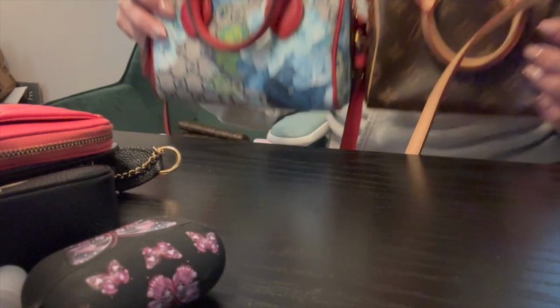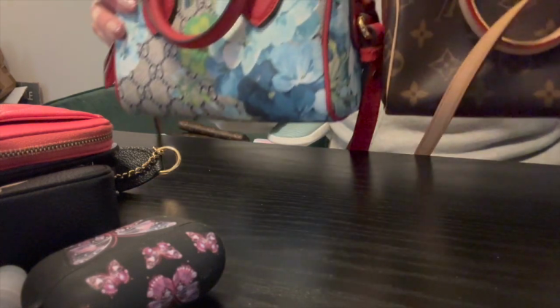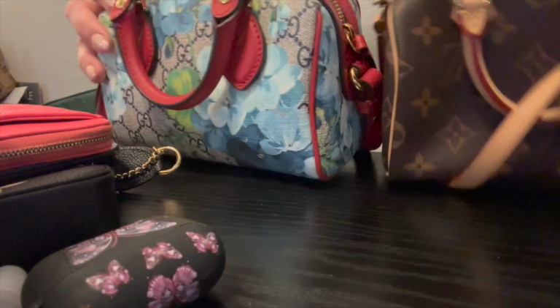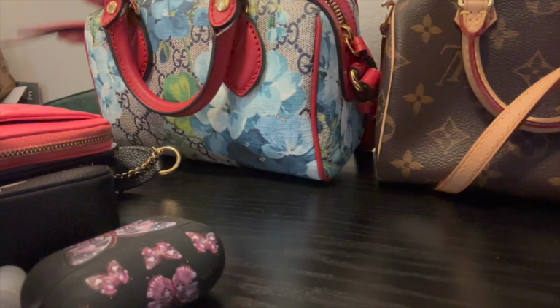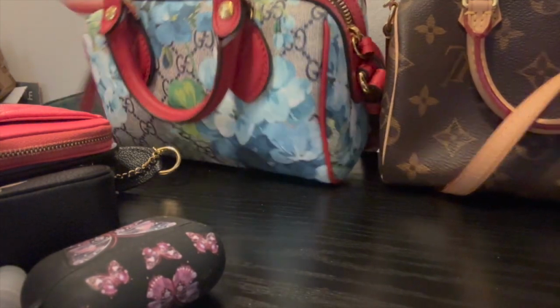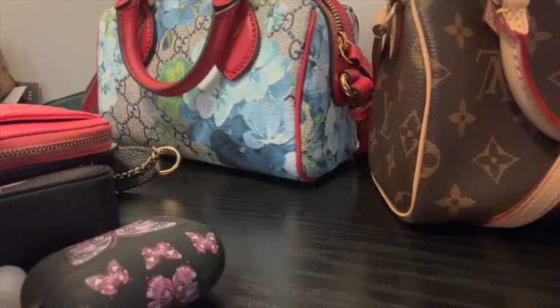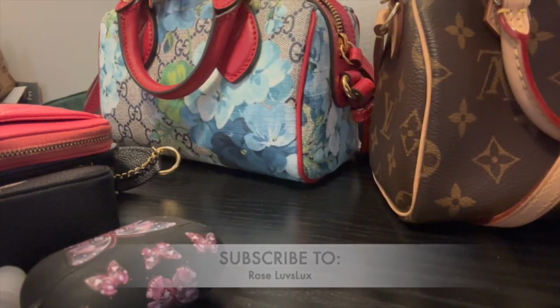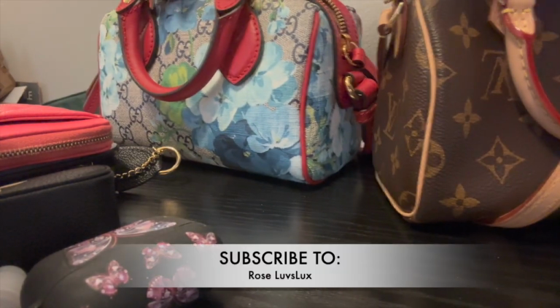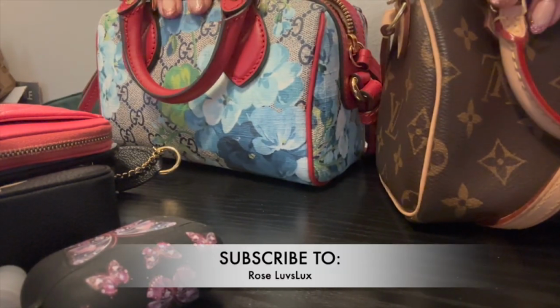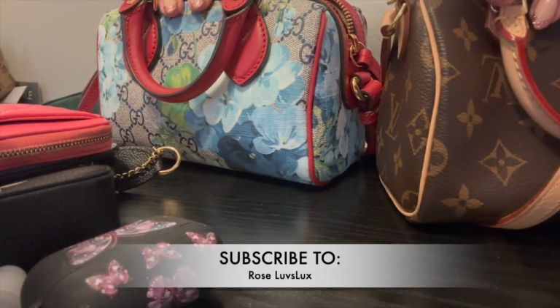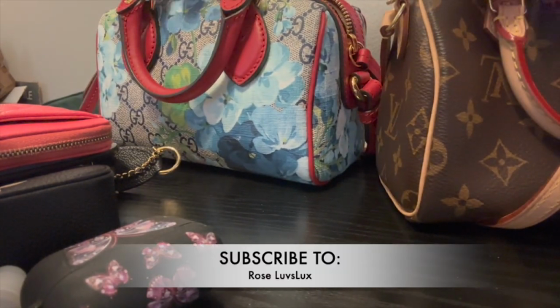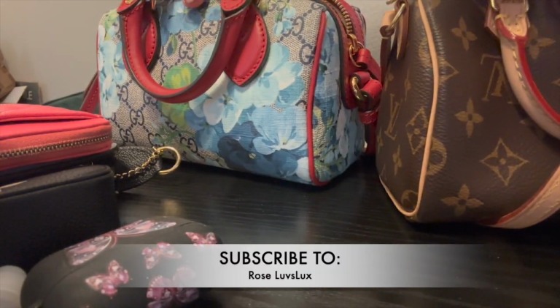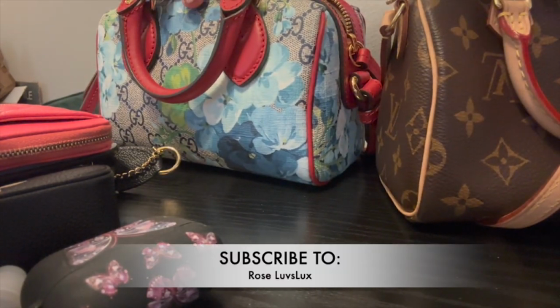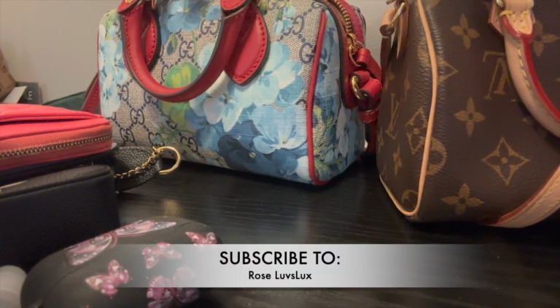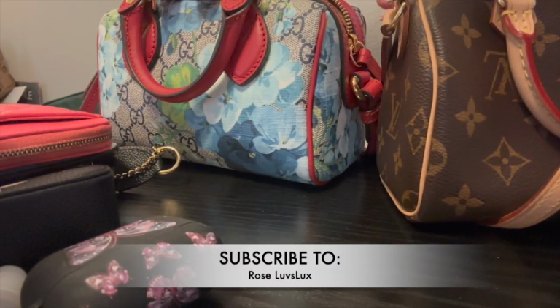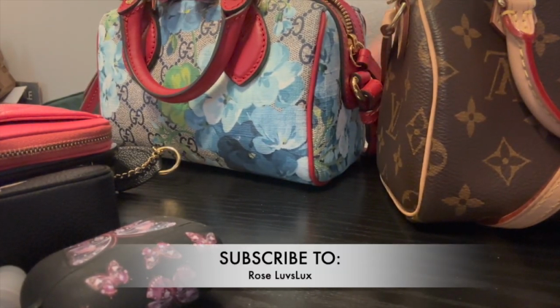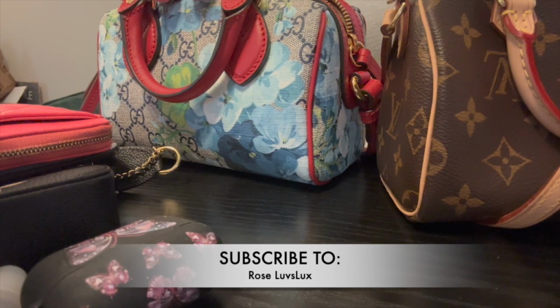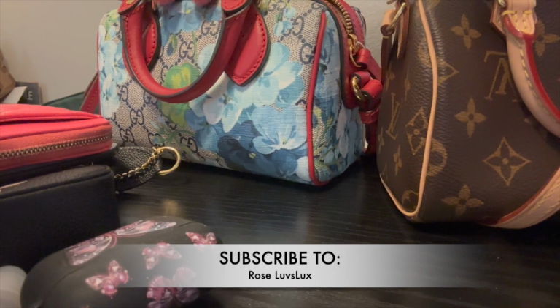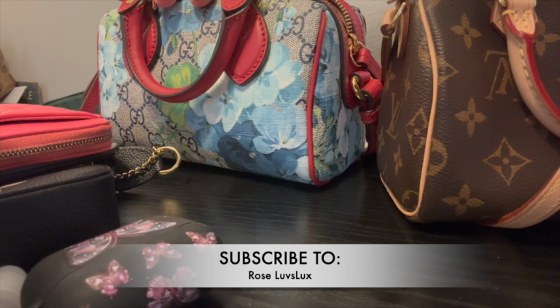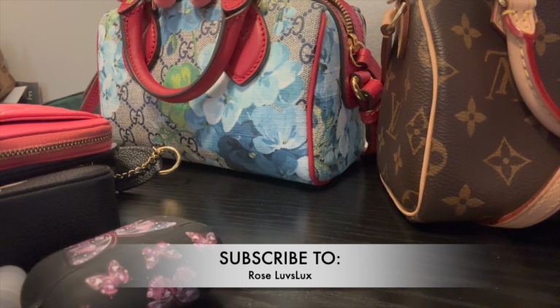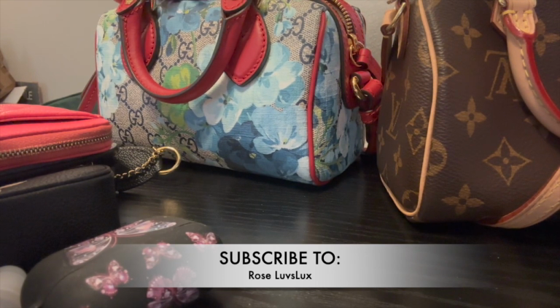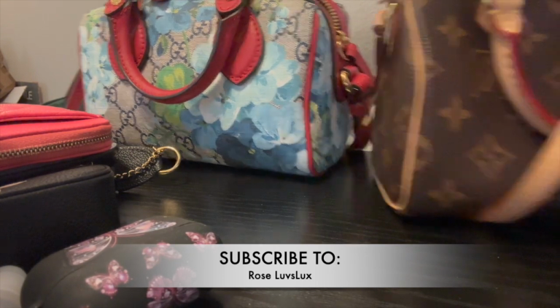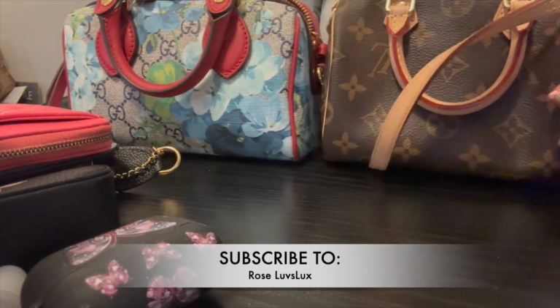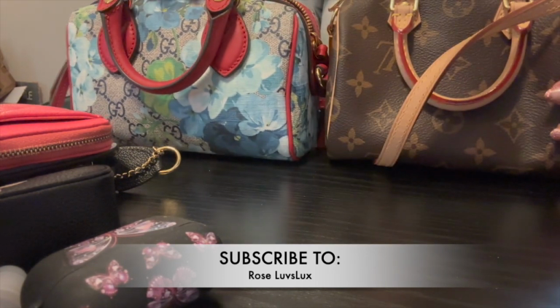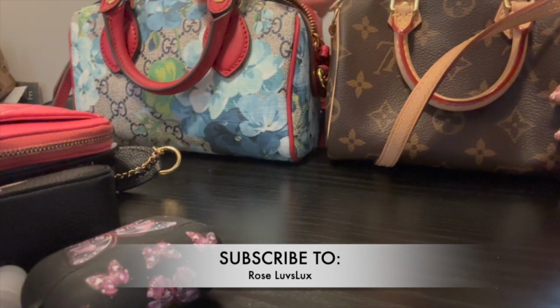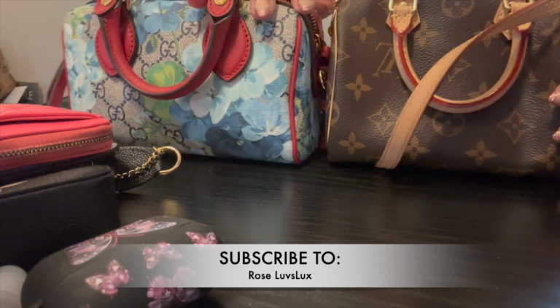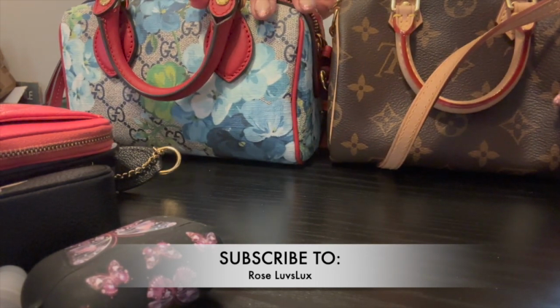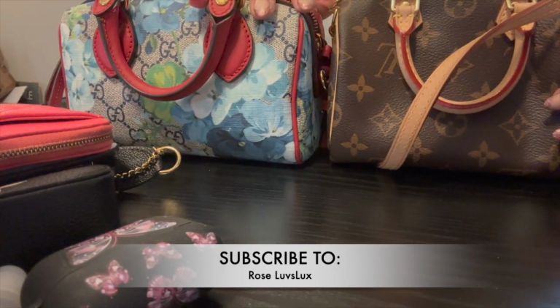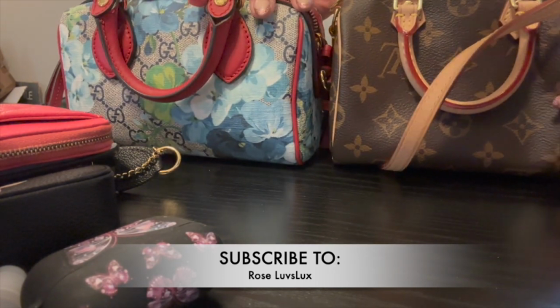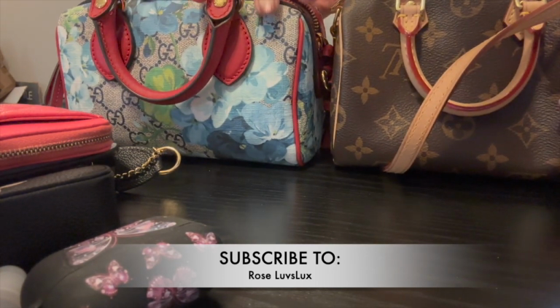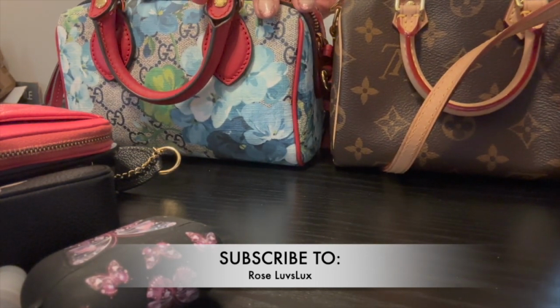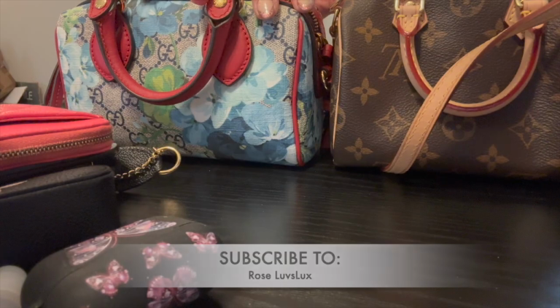All right guys, that's it for today! Please don't forget to like, subscribe, comment, and share. I will see you on my next one — take care!